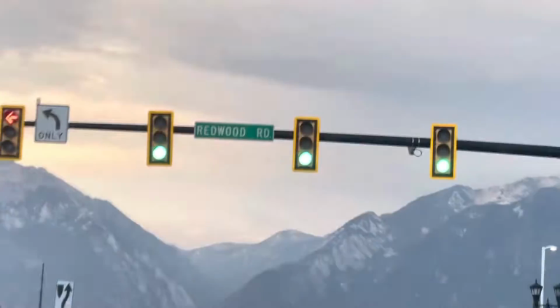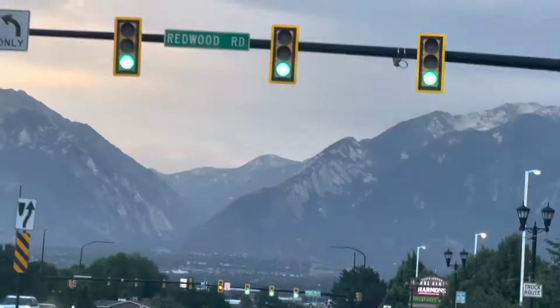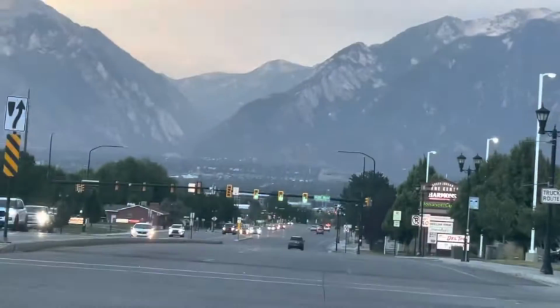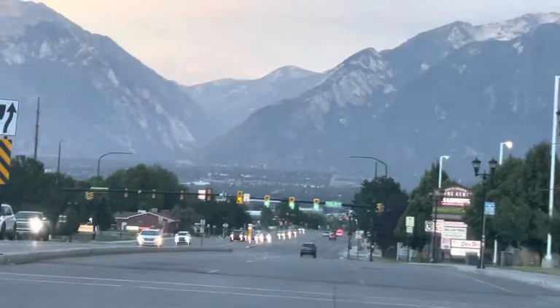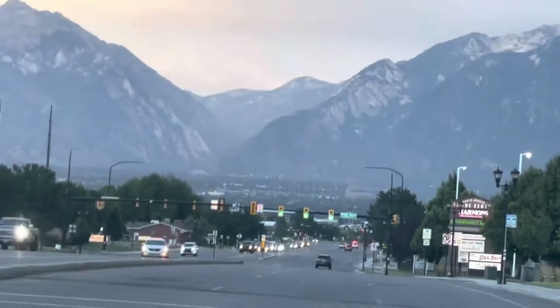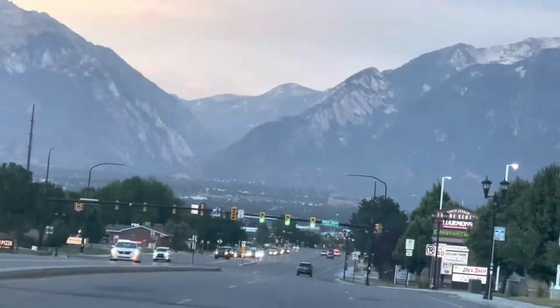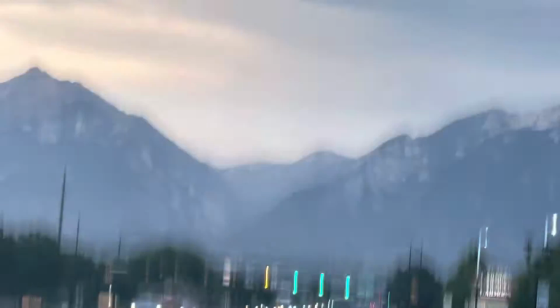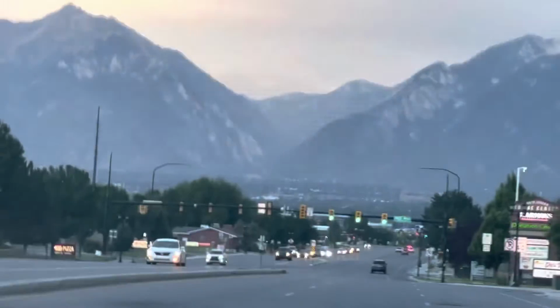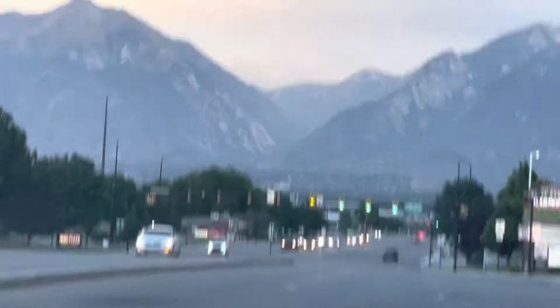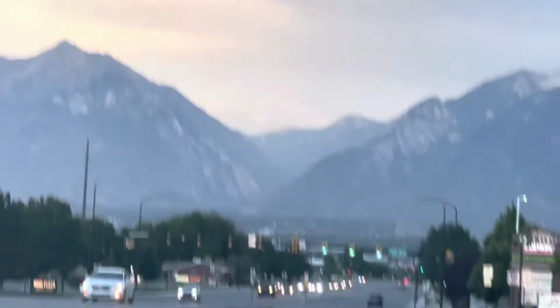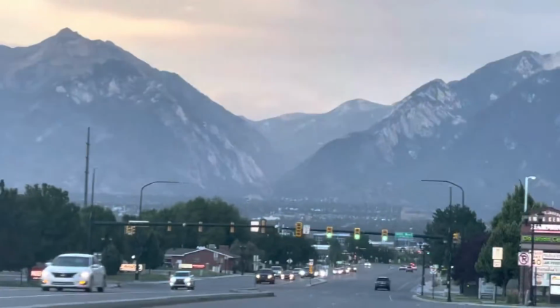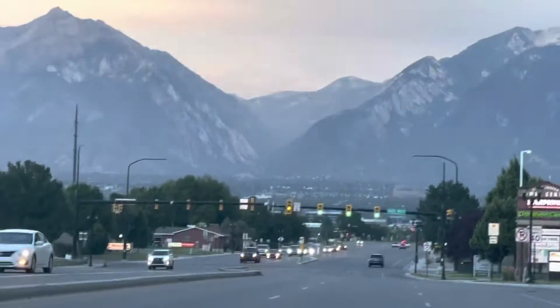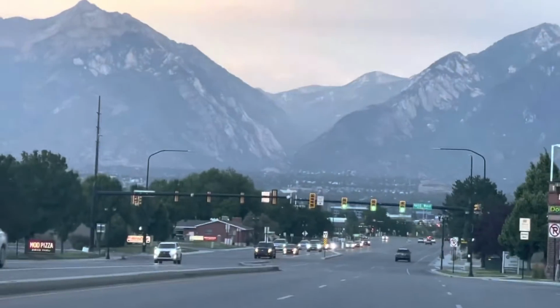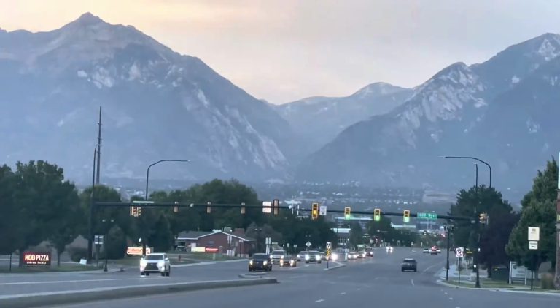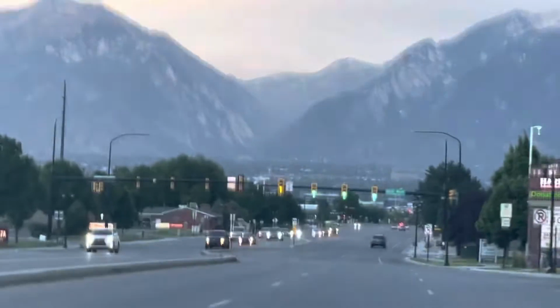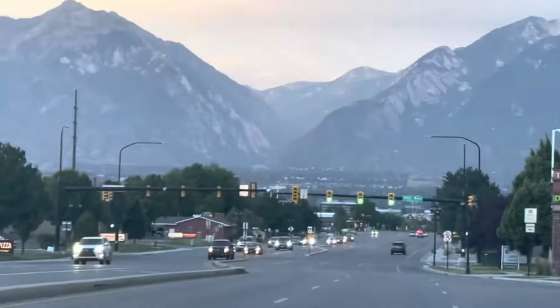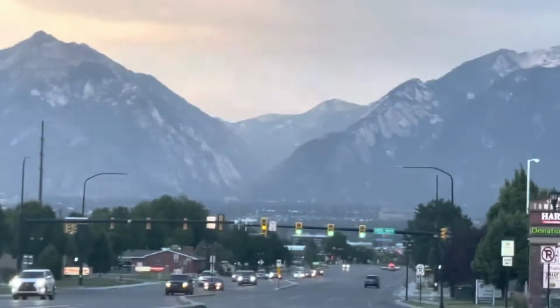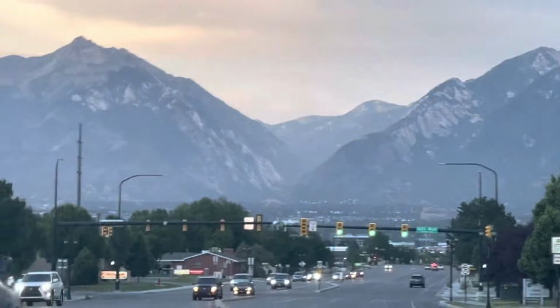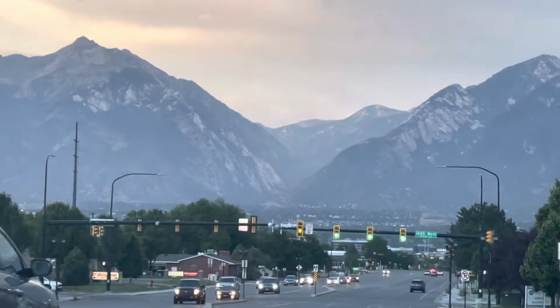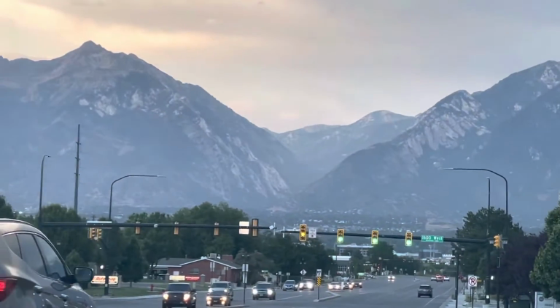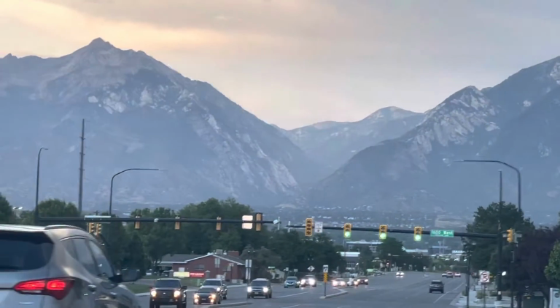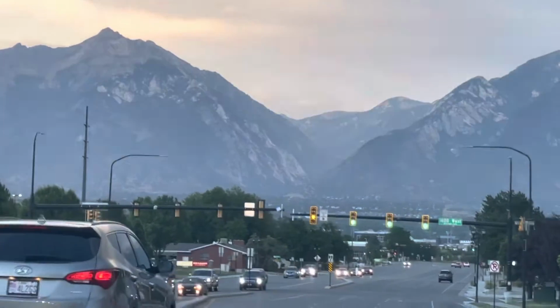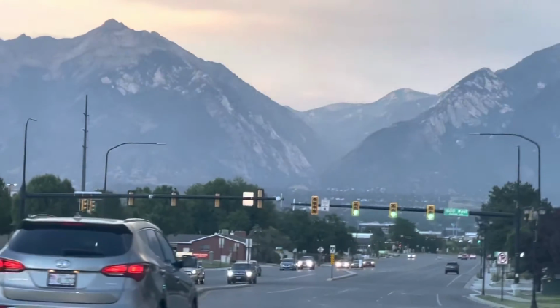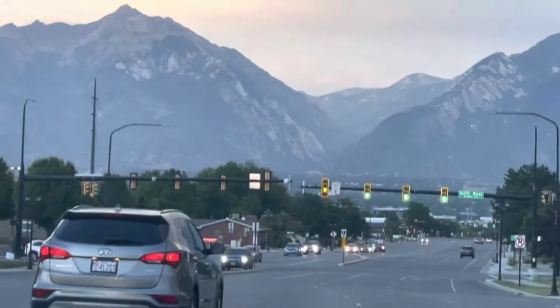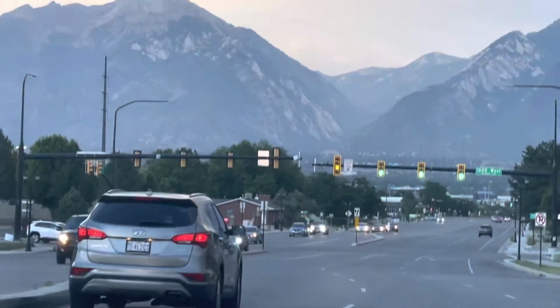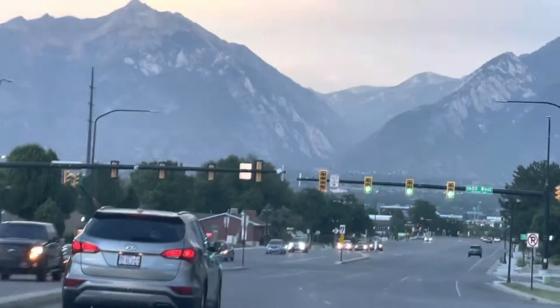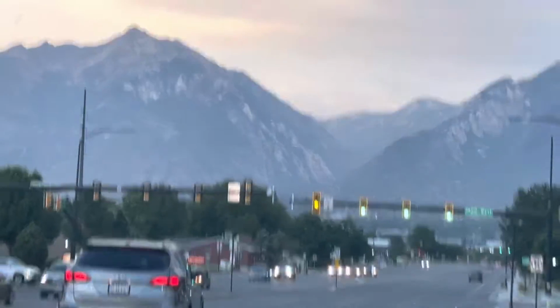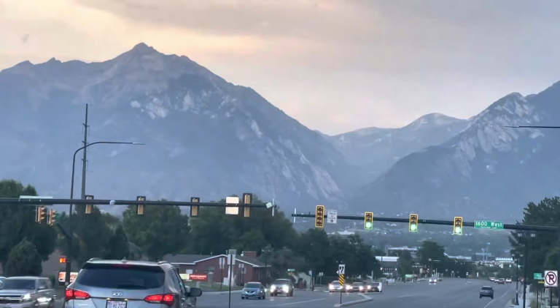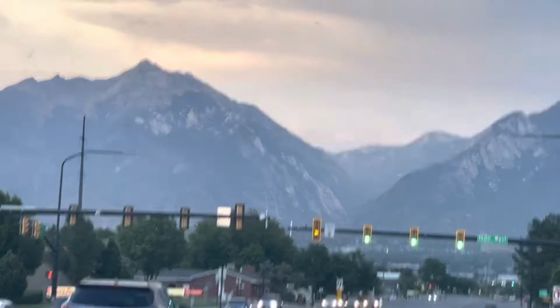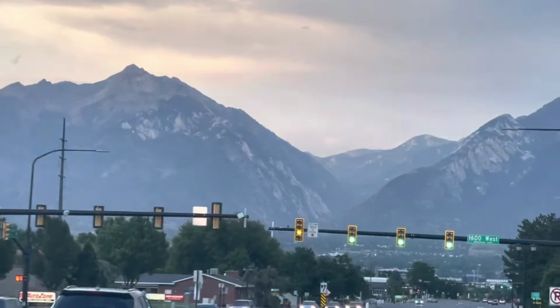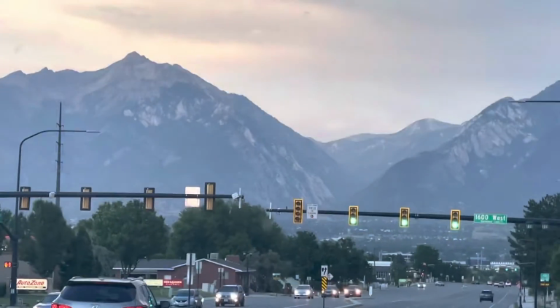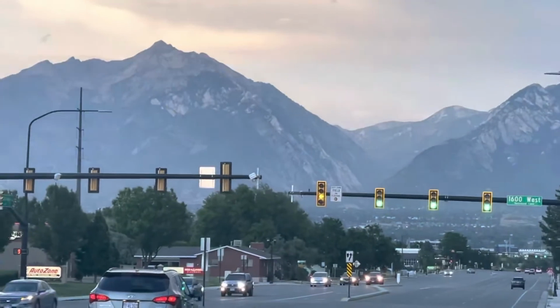Hello friends, we are driving in Salt Lake City, Utah. This area is South Jordan. We are moving towards Sandy.